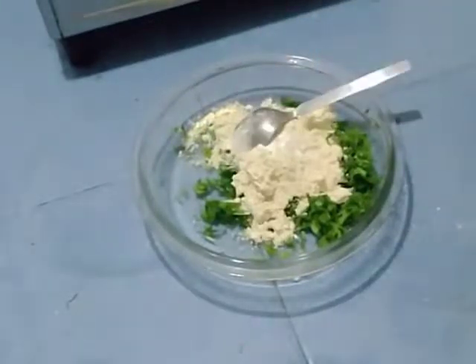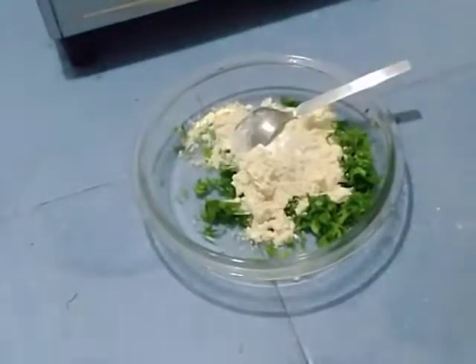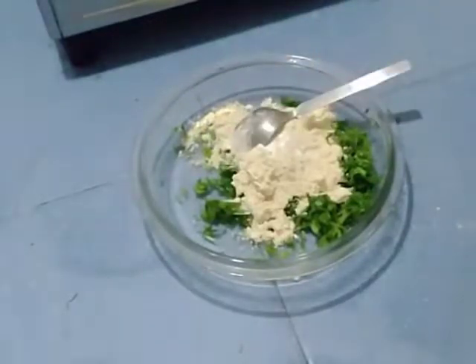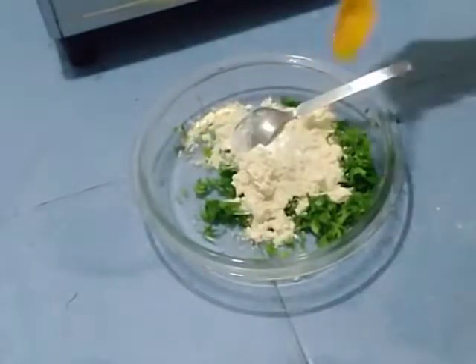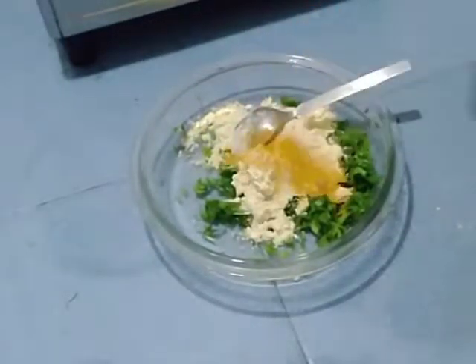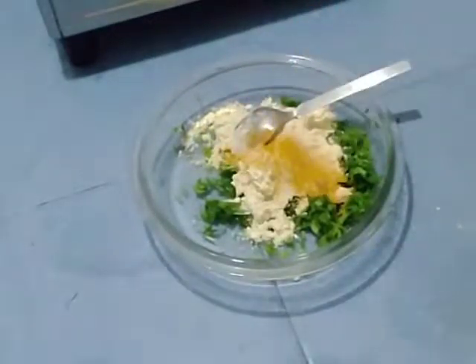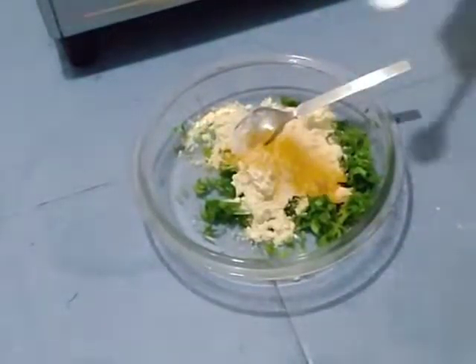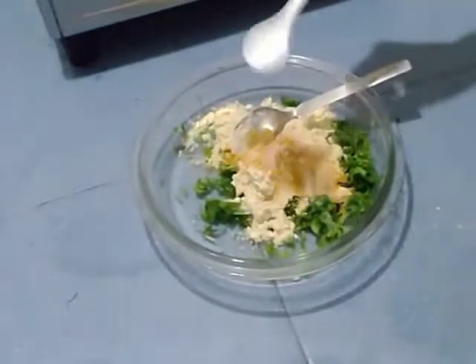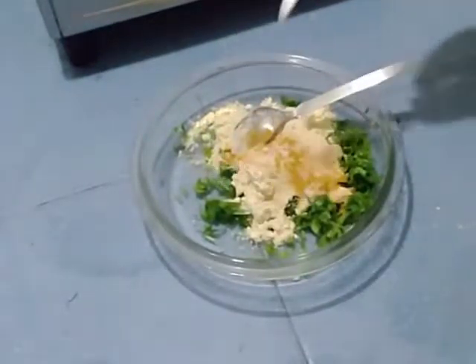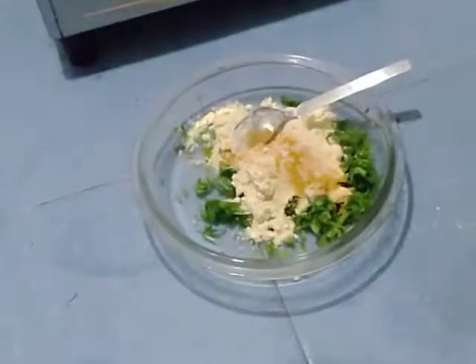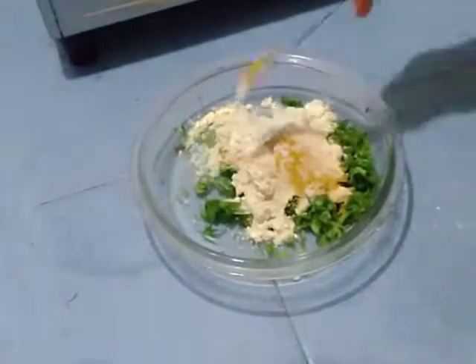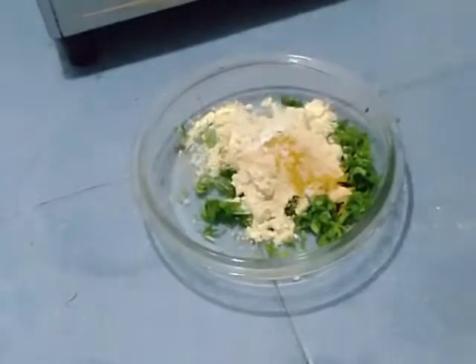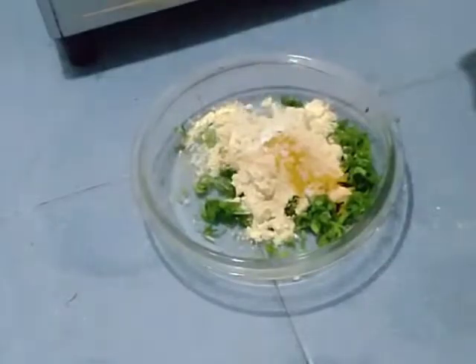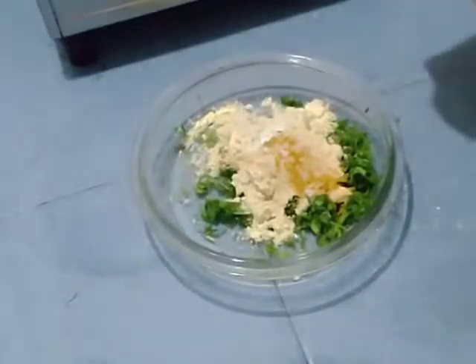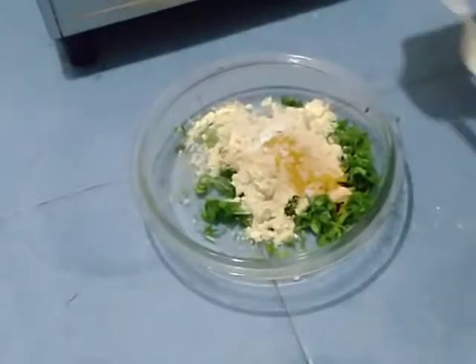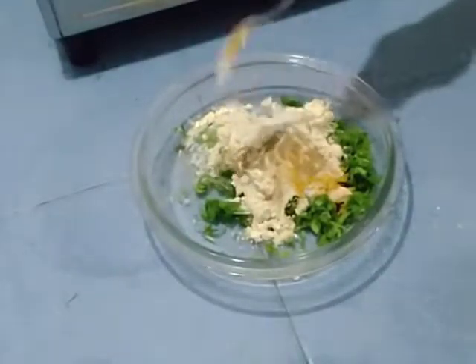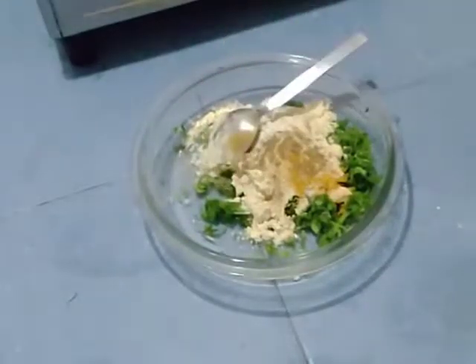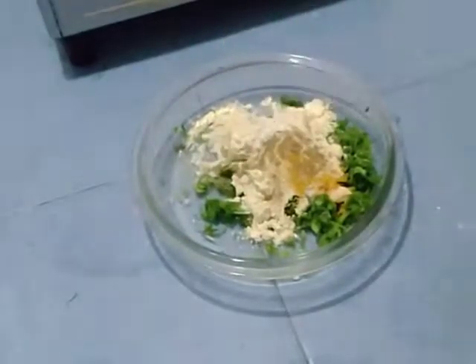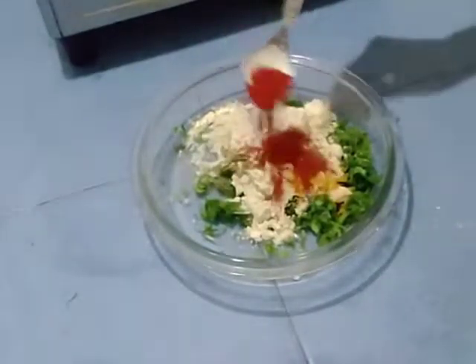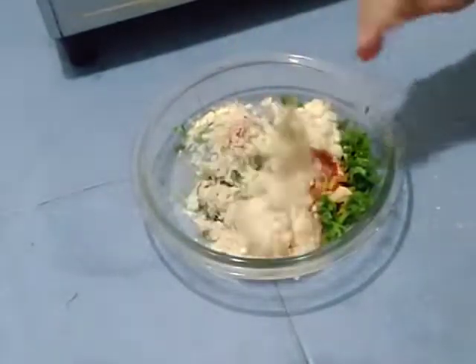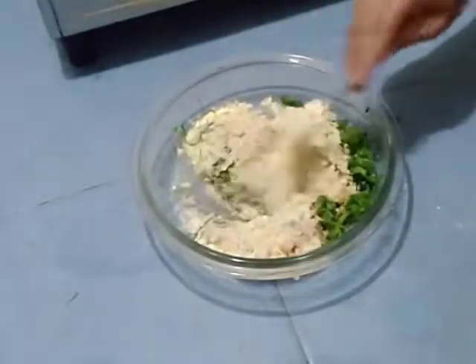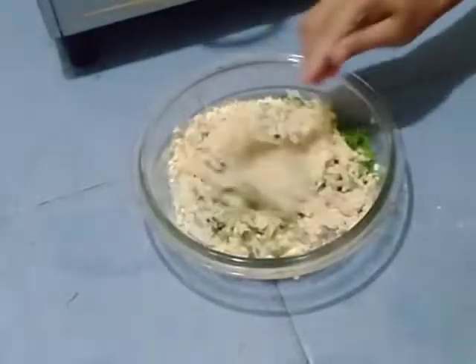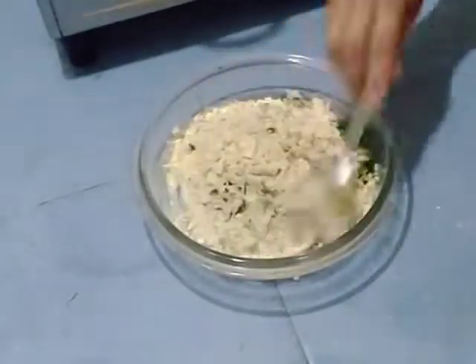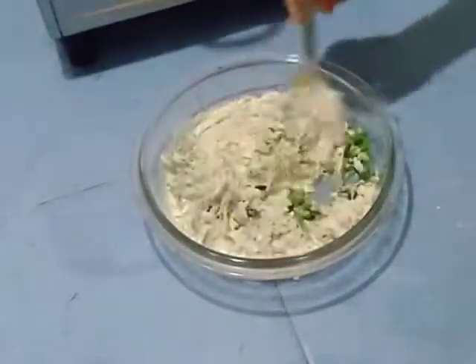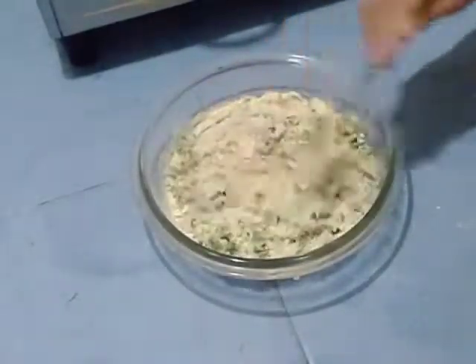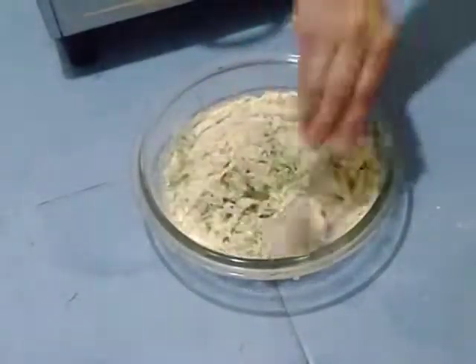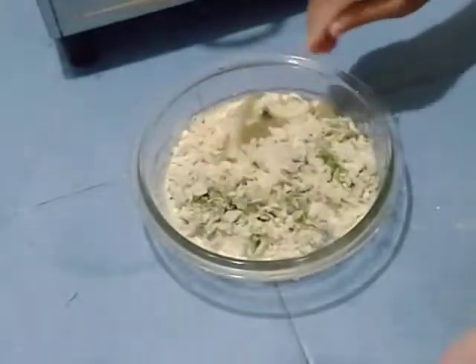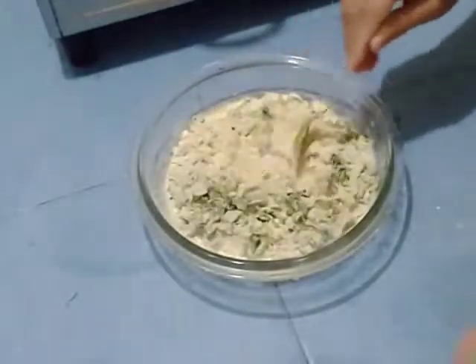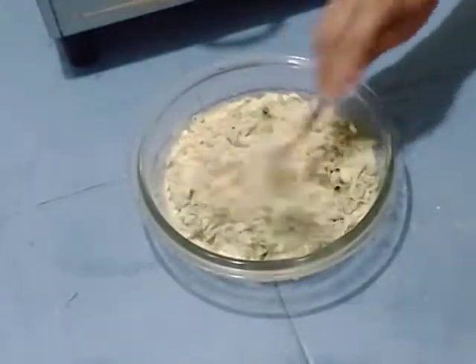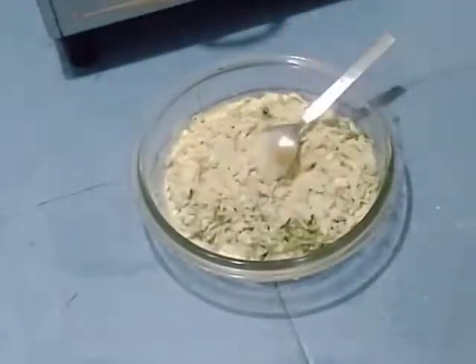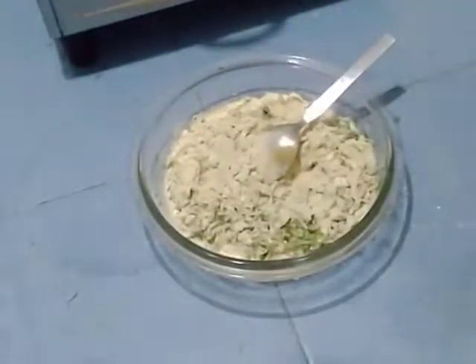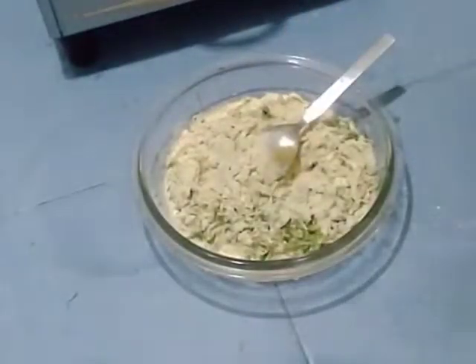Baking powder, and red chili powder. I will show you how to make it.